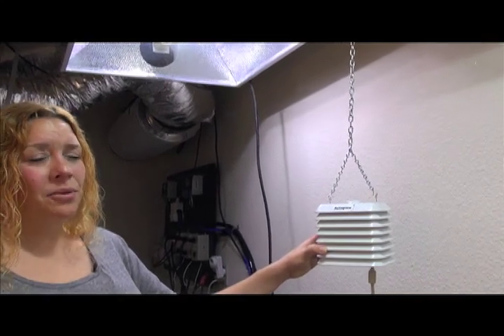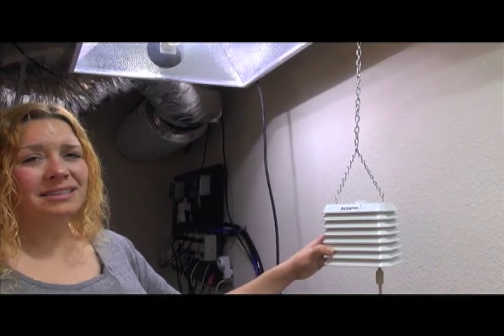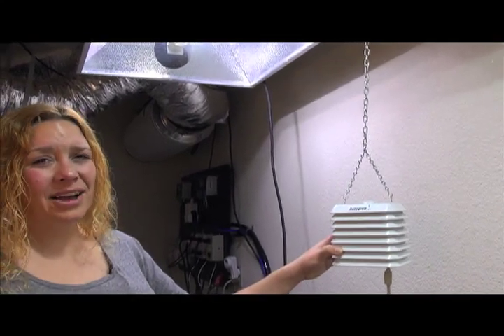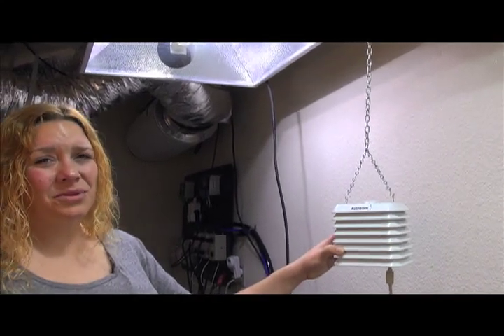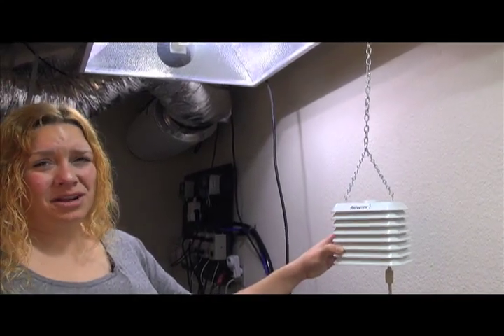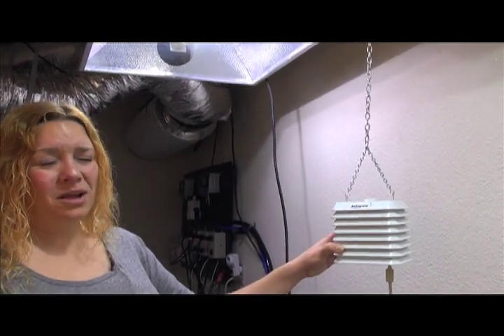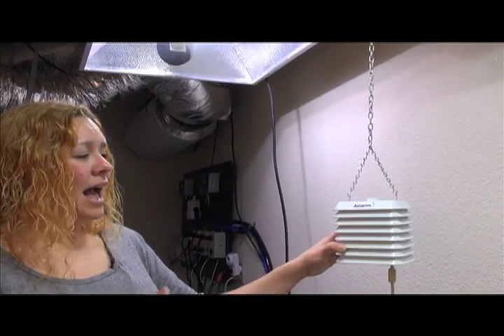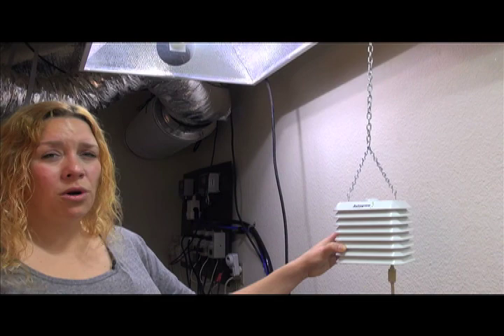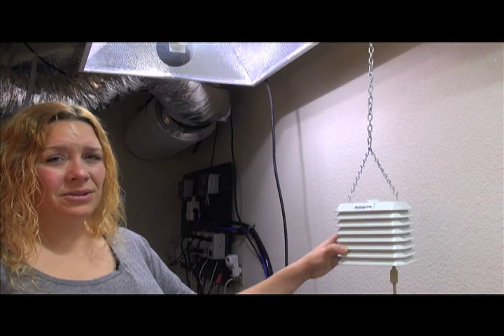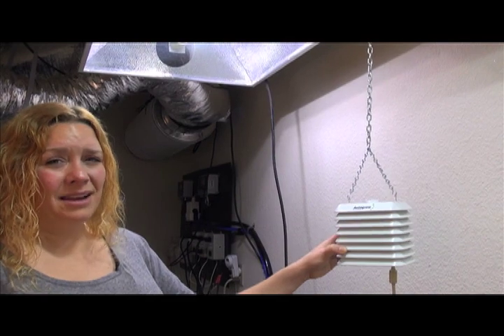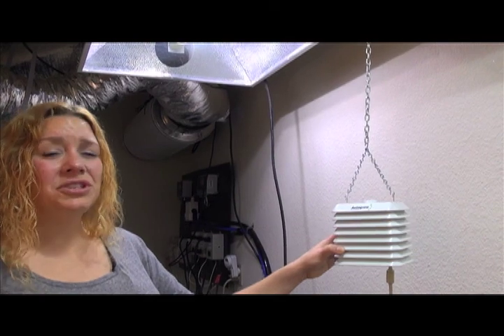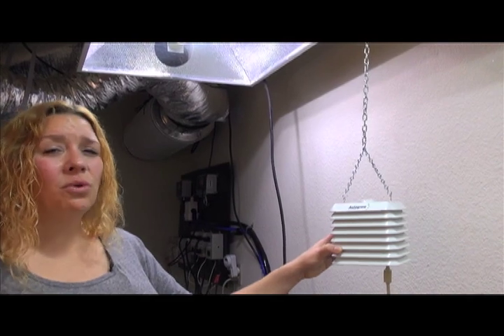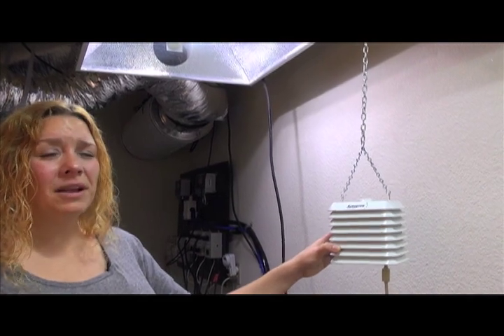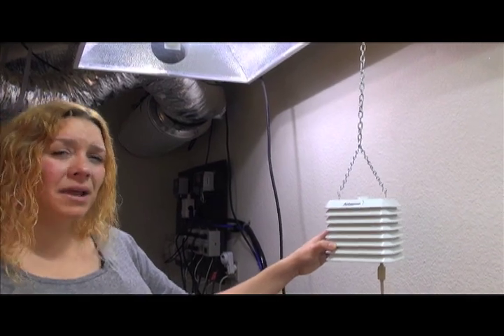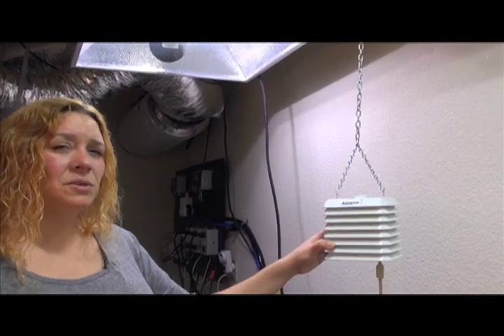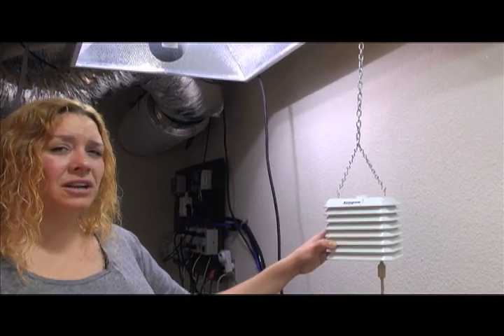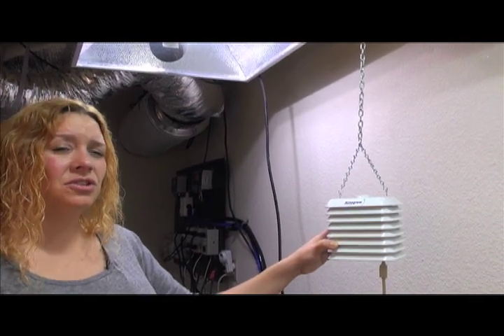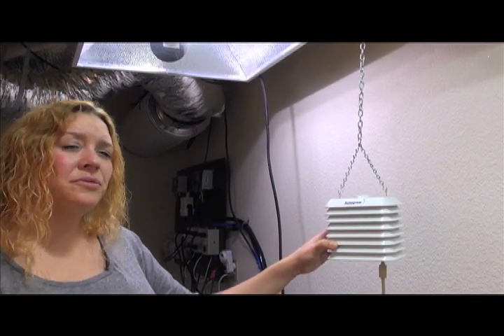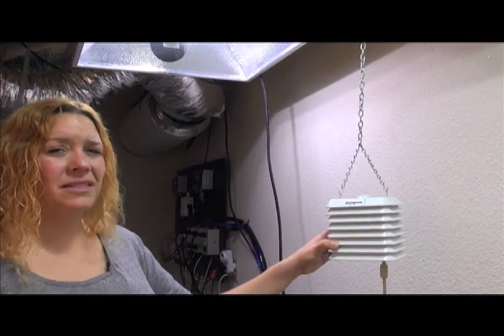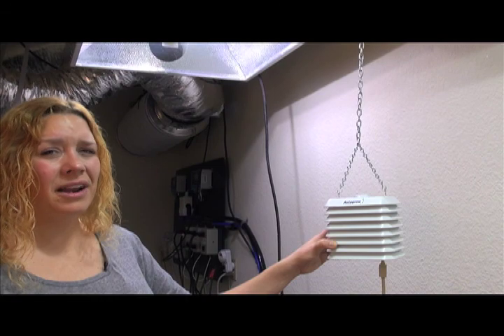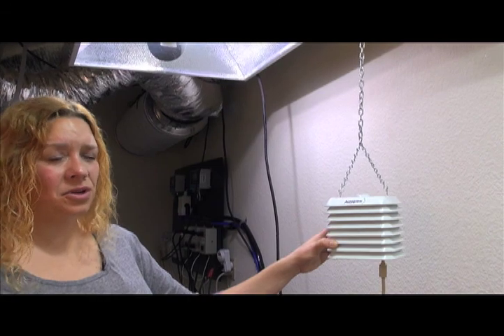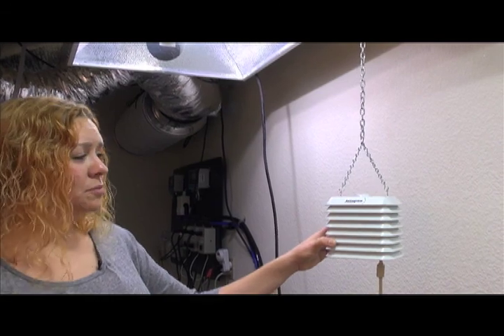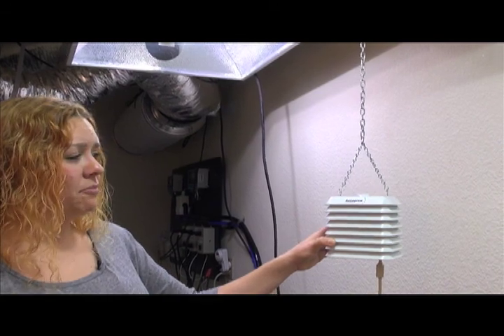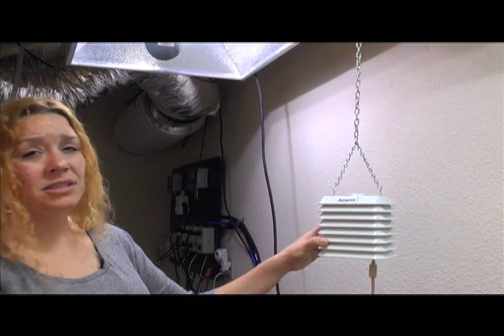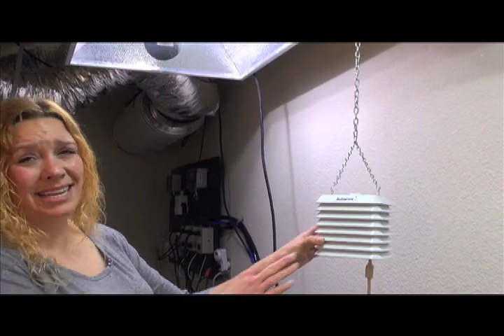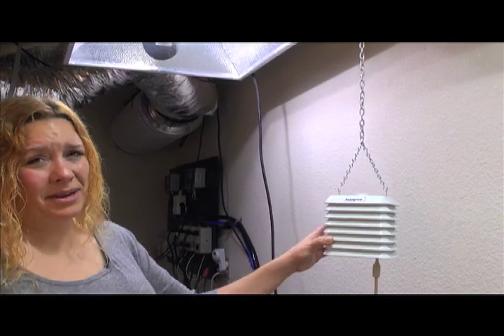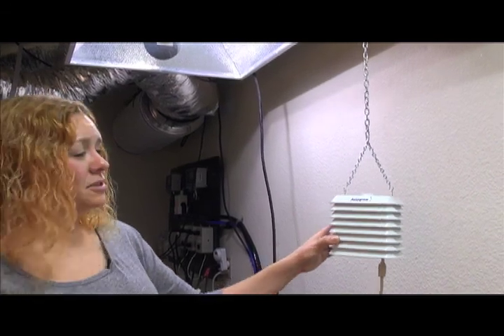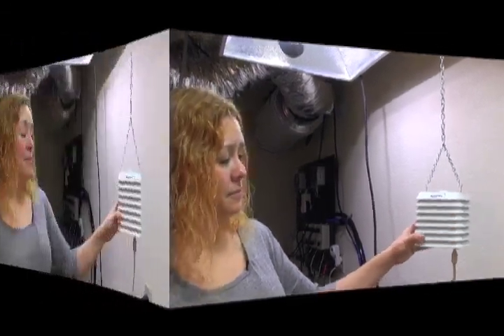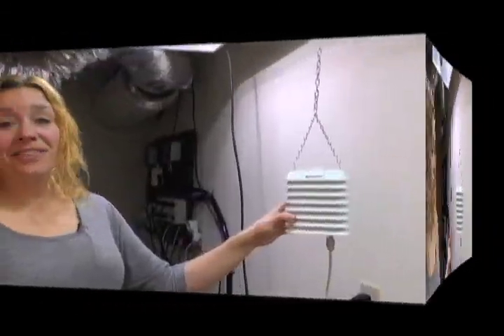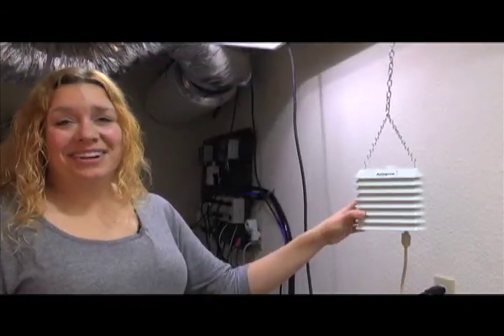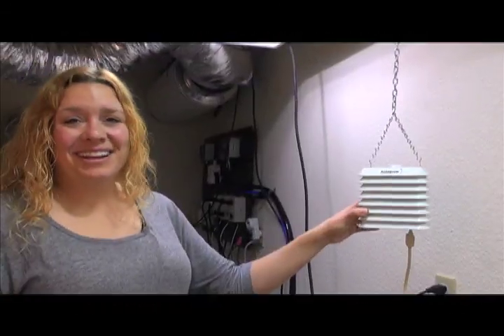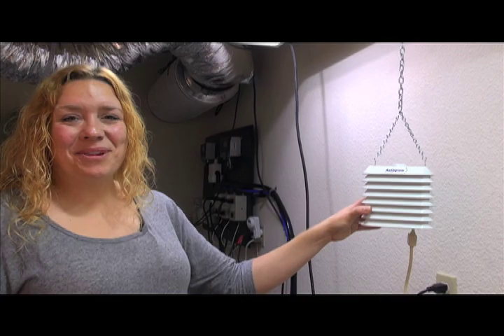What that does is it allows the unit to know how warm it is outside. If it's too warm, it'll automatically switch to air conditioners rather than bringing that hot air in to cool a room down. So this is the environment sensor. From all of us at American Hydroponics, happy growing!